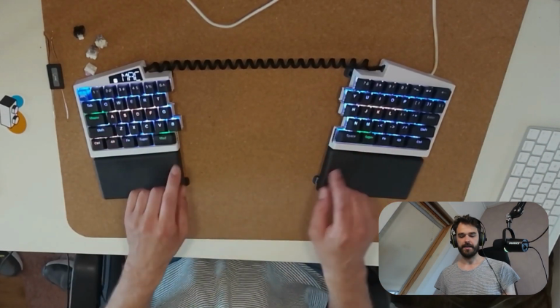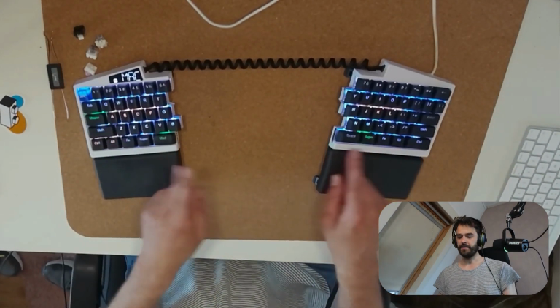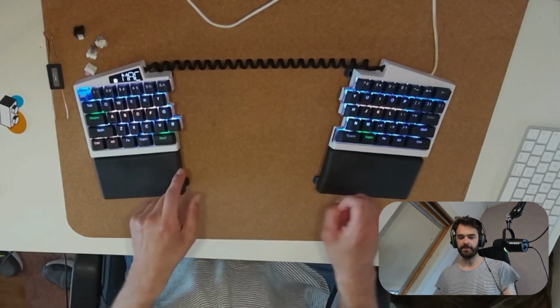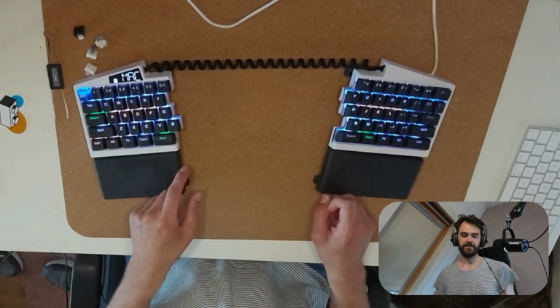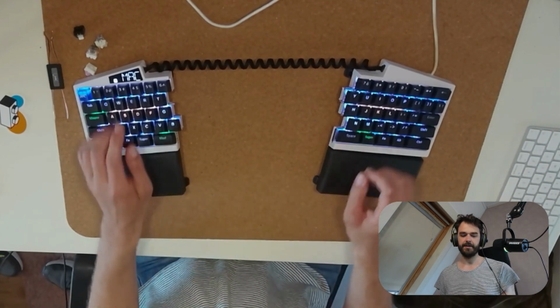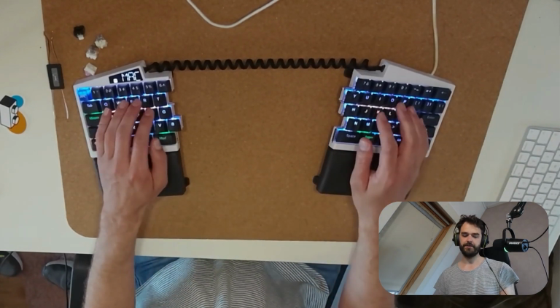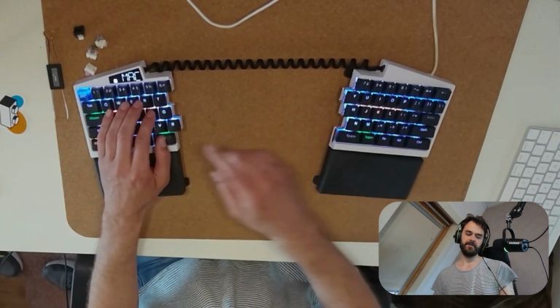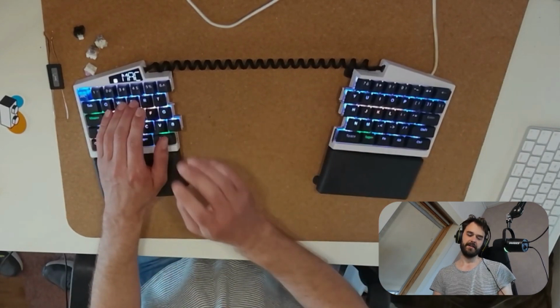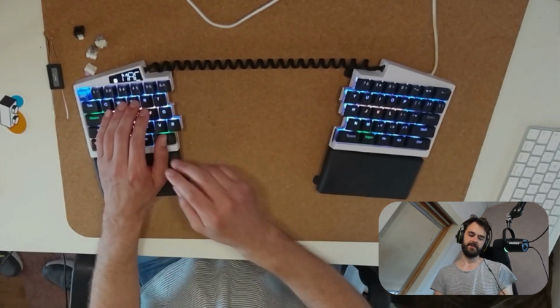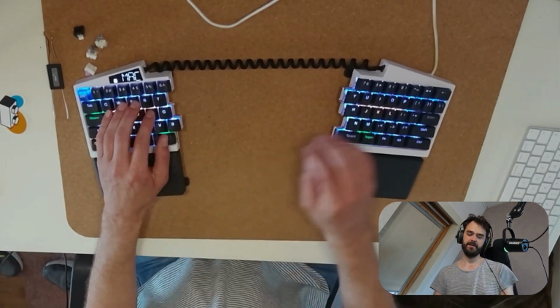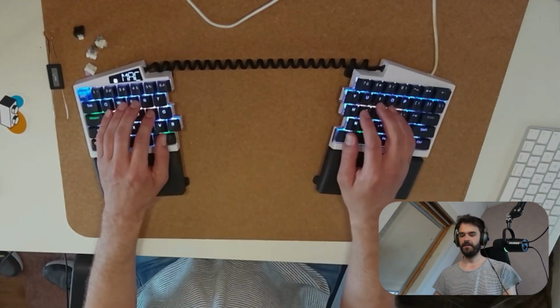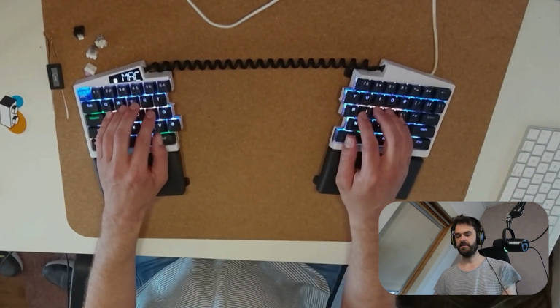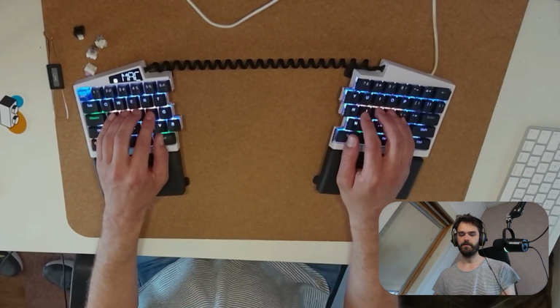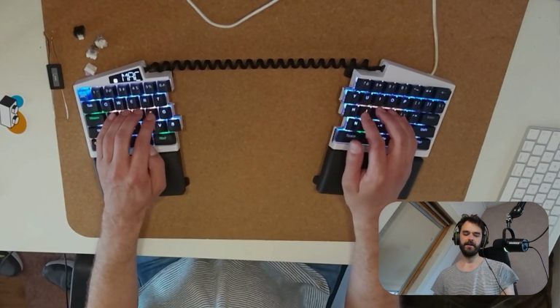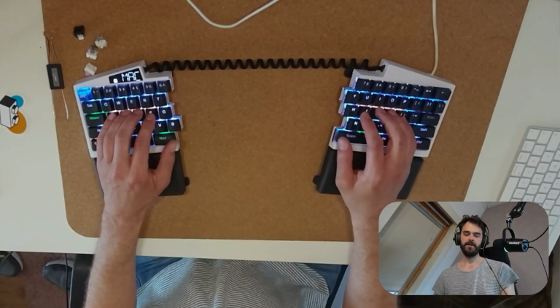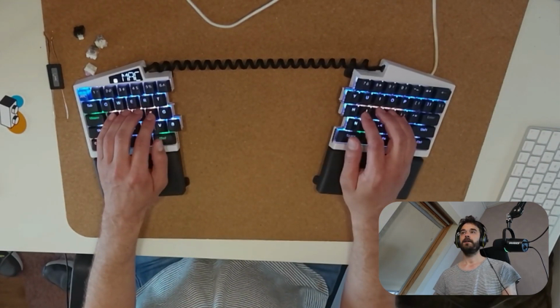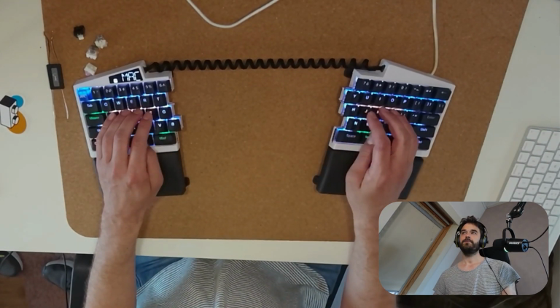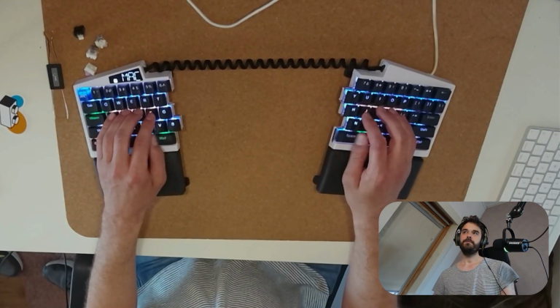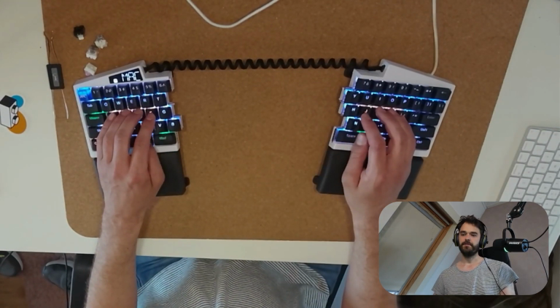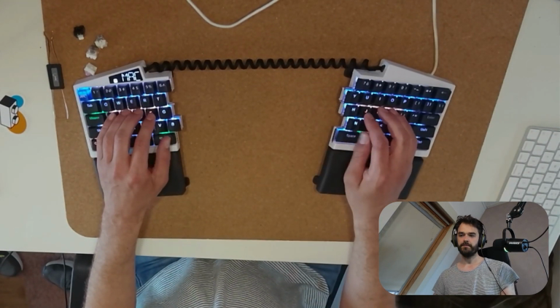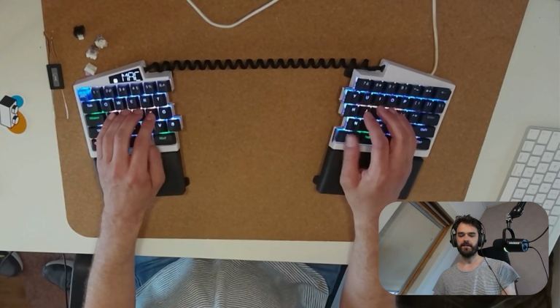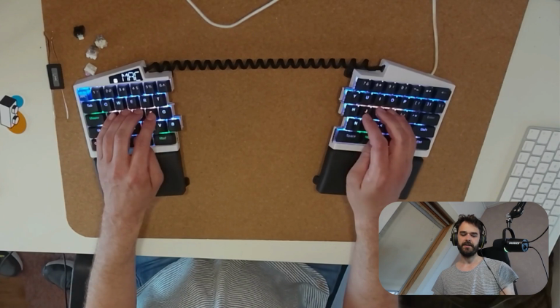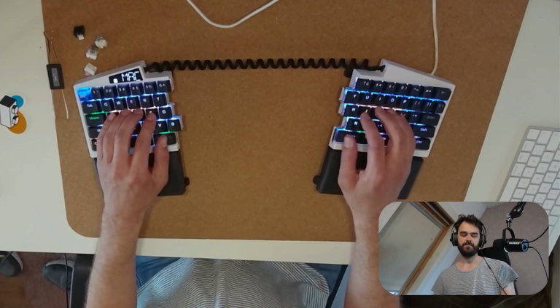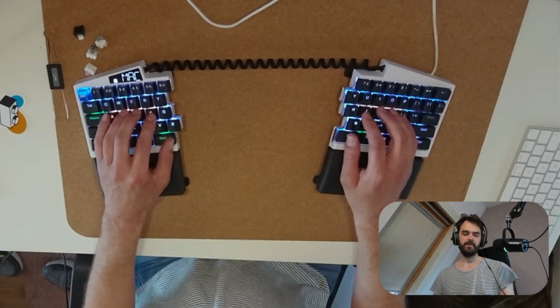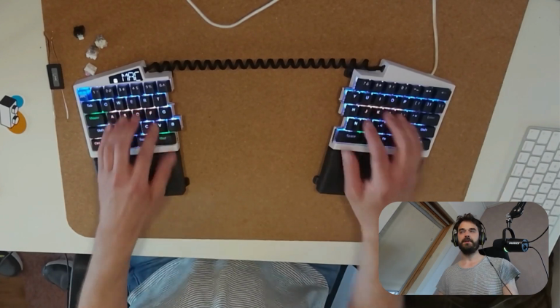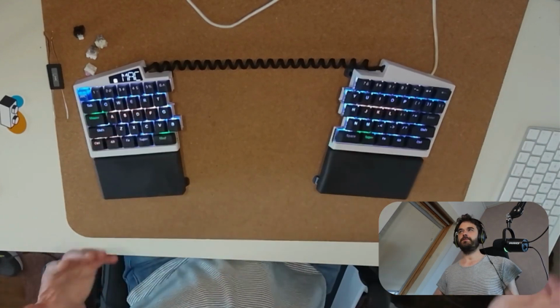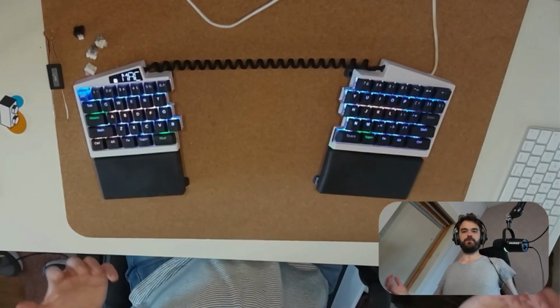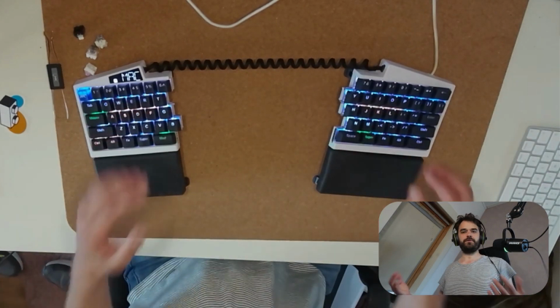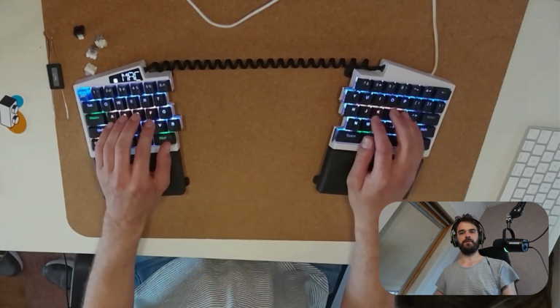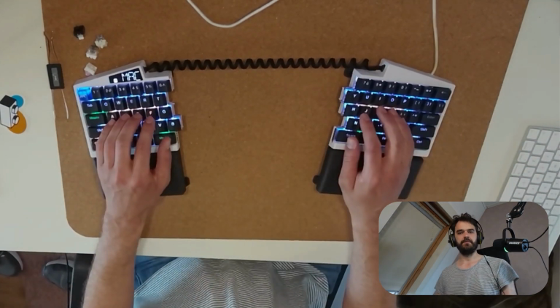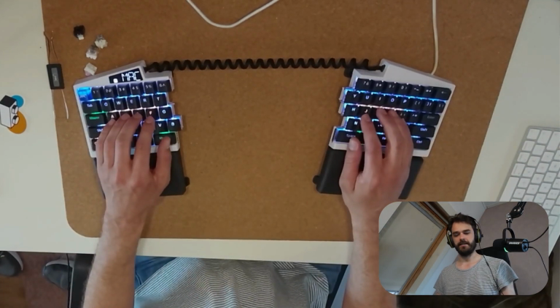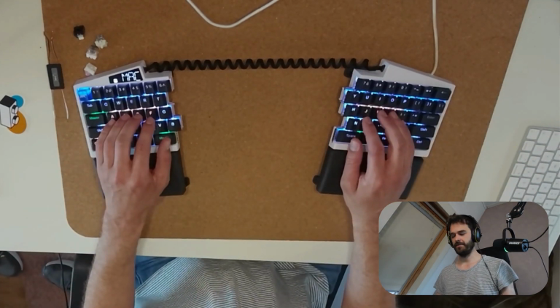The space bar is split up, so you've got an extra key on the thumb over here. Your thumbs can definitely move around a bit, but your shoulders are also nice and relaxed when you use it.